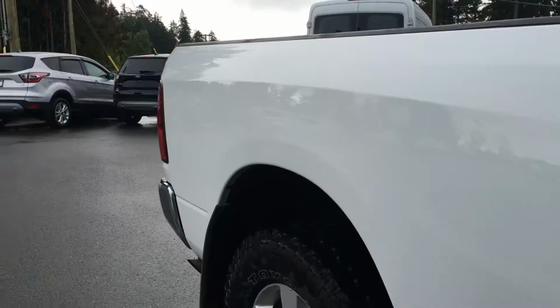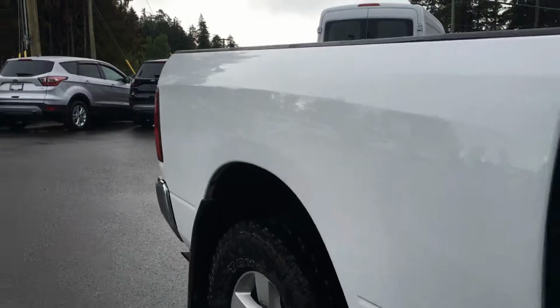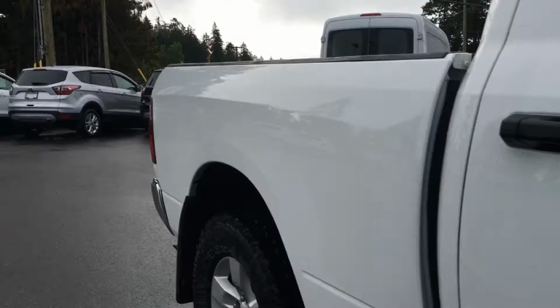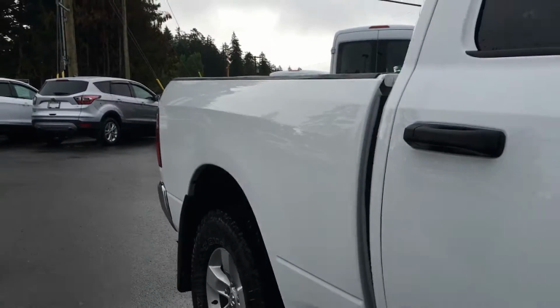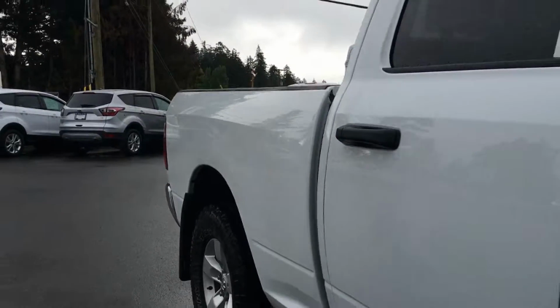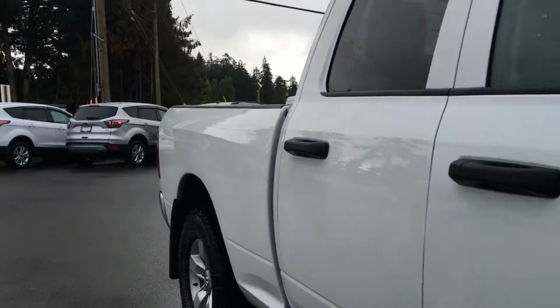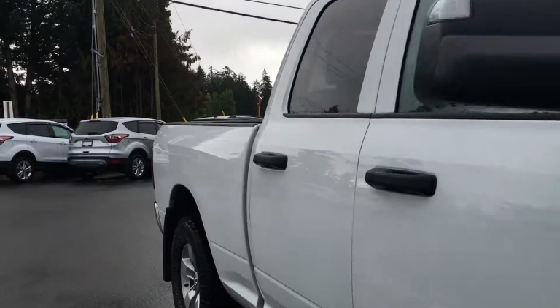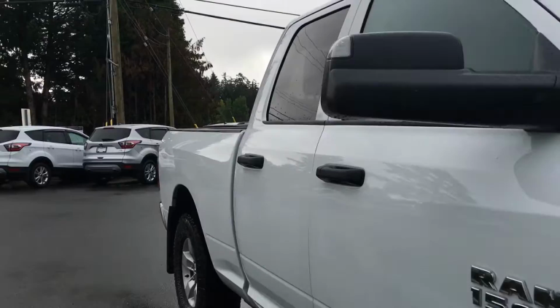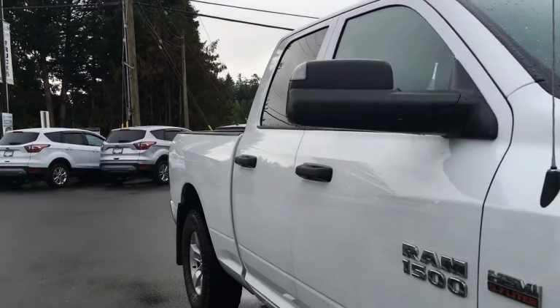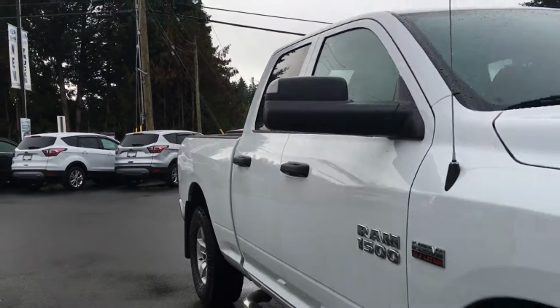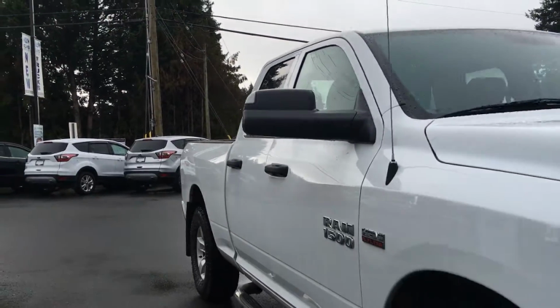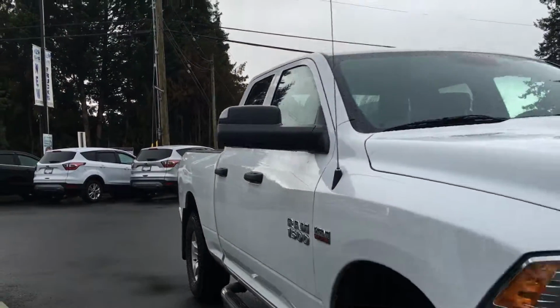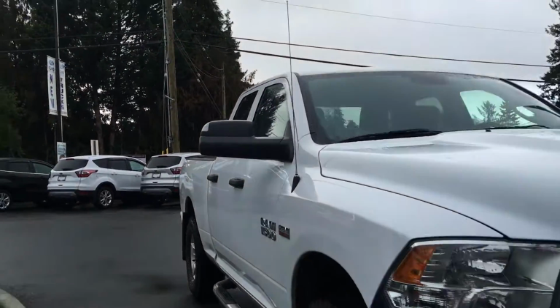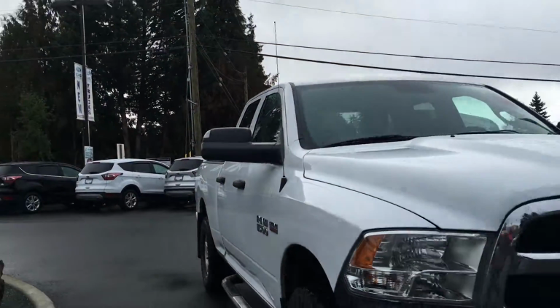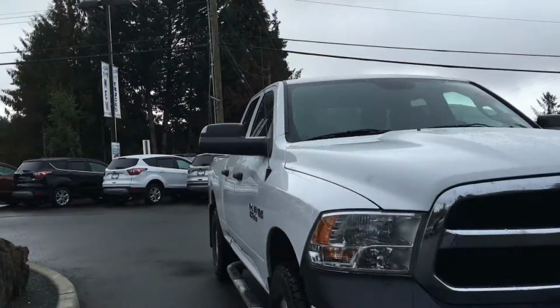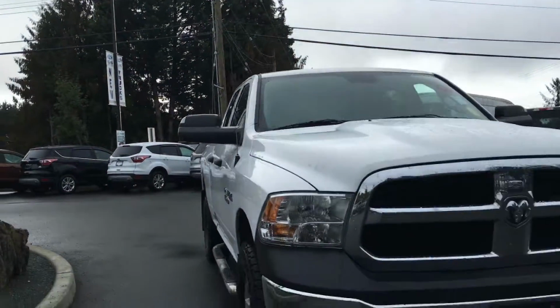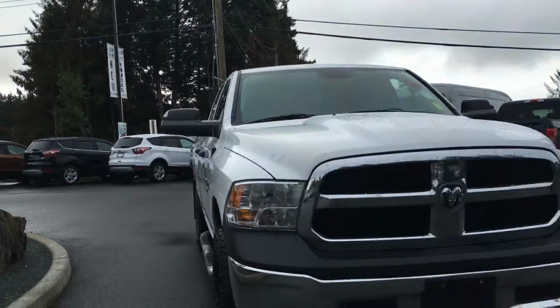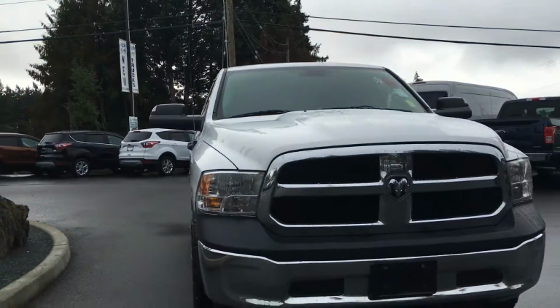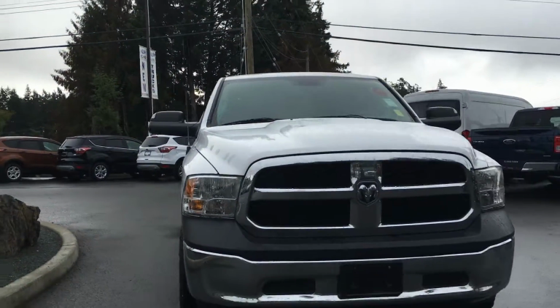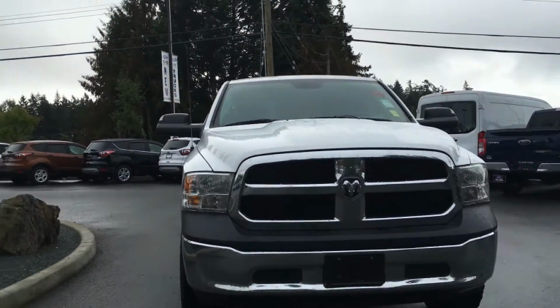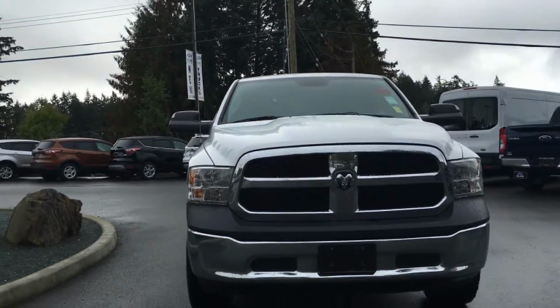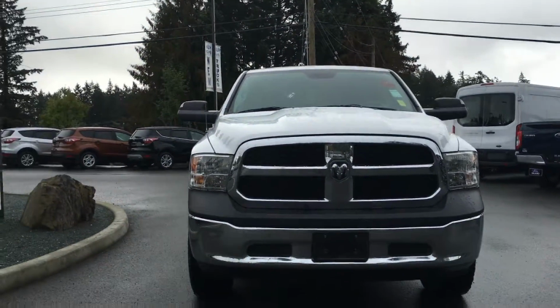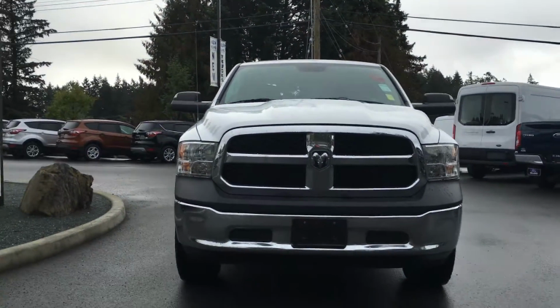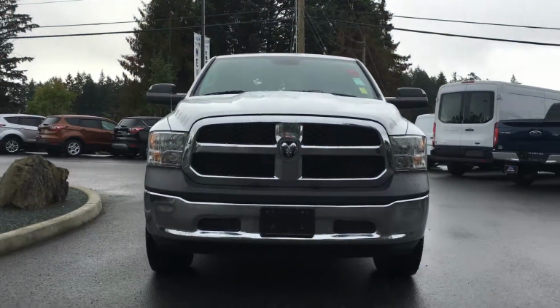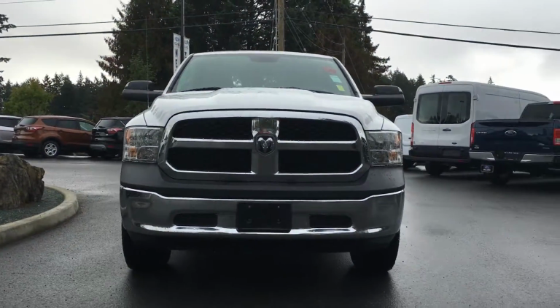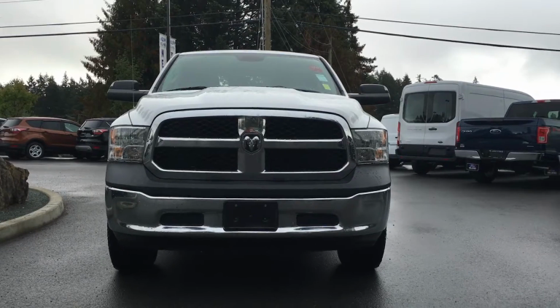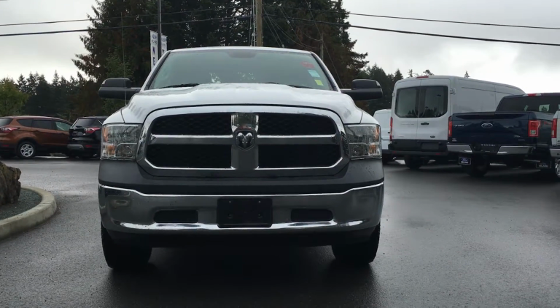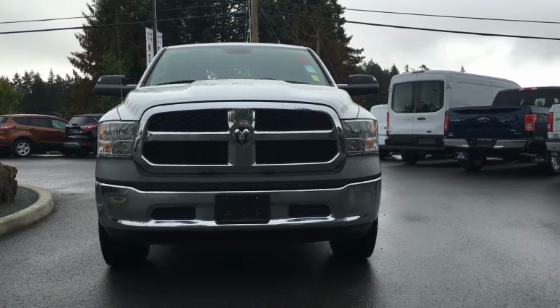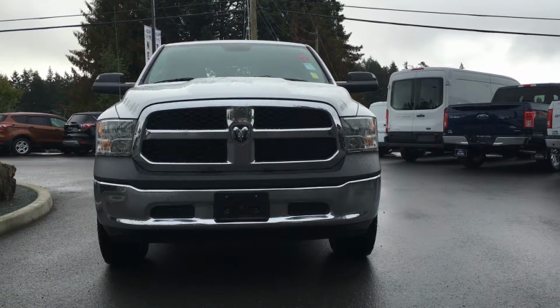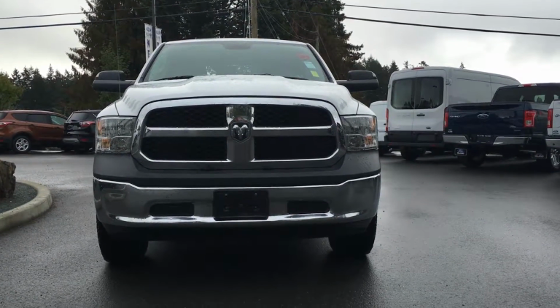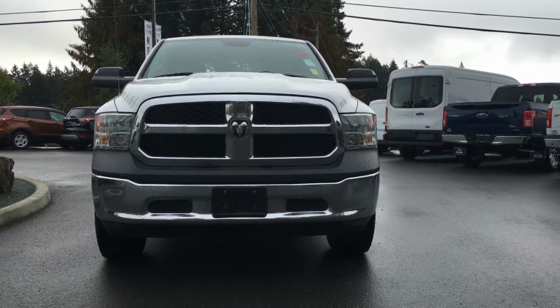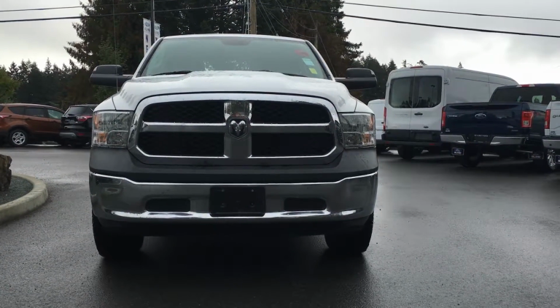Chrome bumpers, trailer tow mirrors with integrated turn signals, halogen headlamps, and so many more reasons to come on down to Island Ford Superstore and check out our pre-owned line-up.